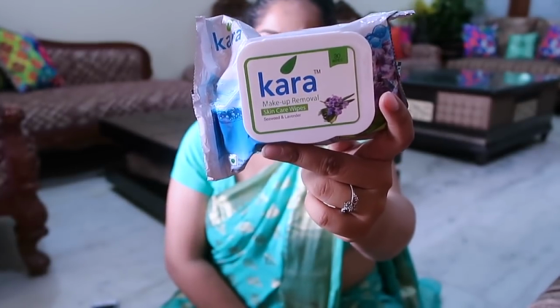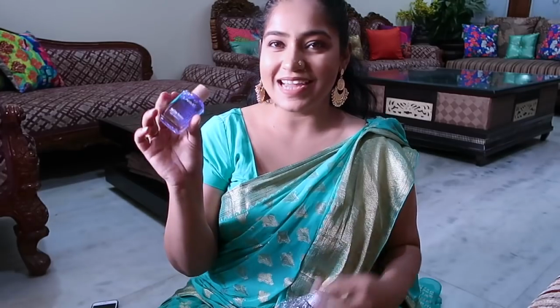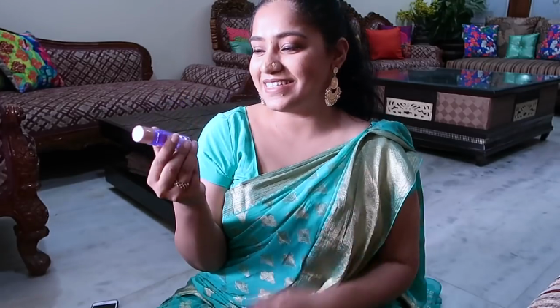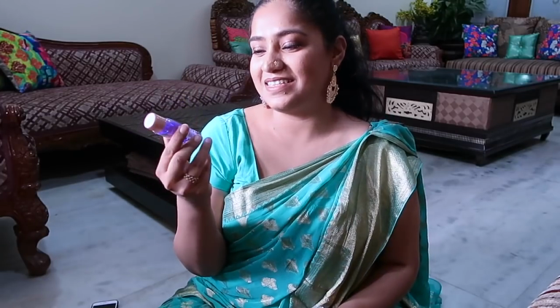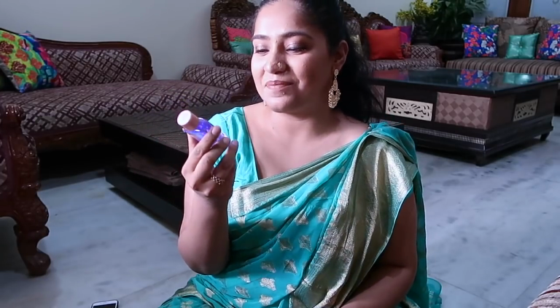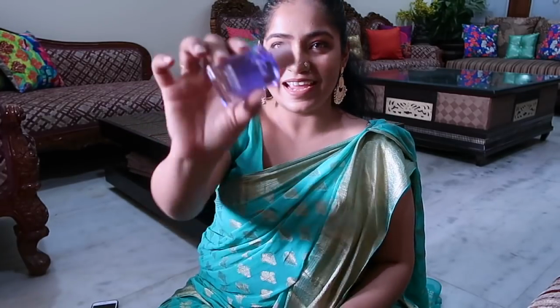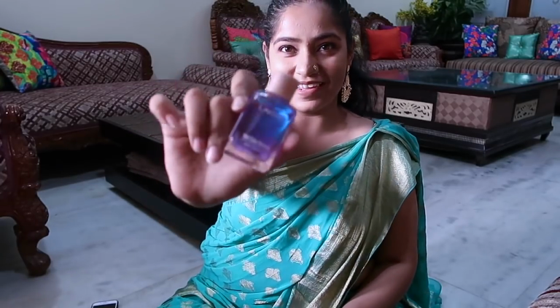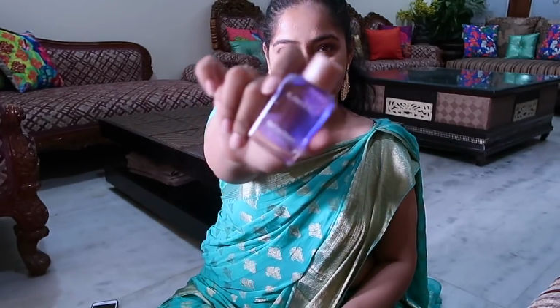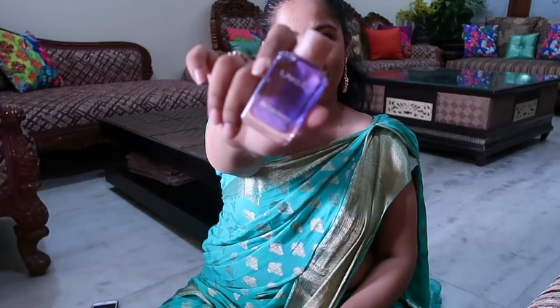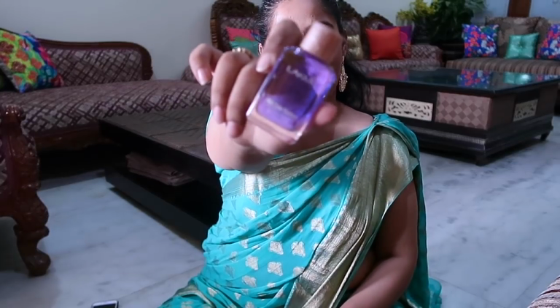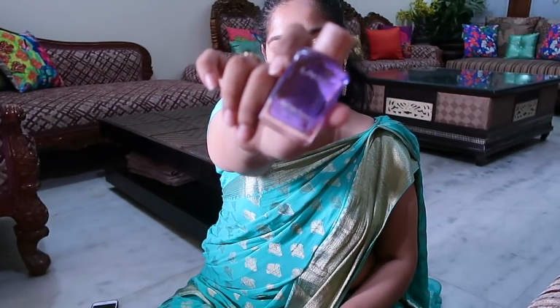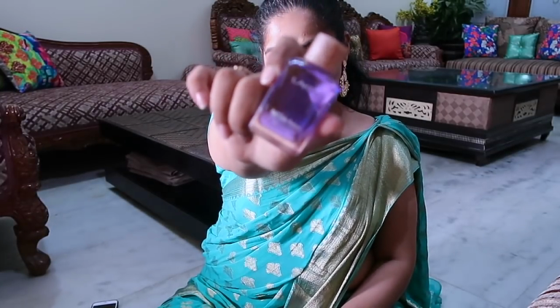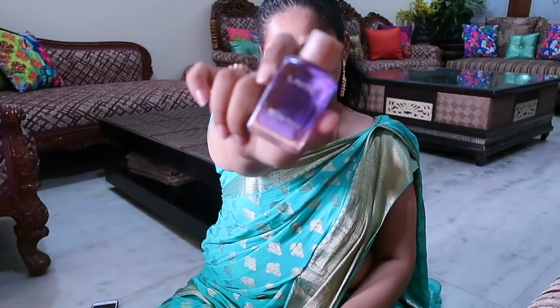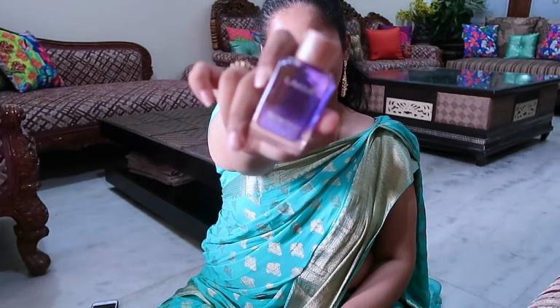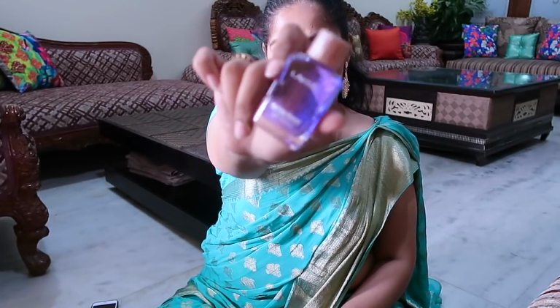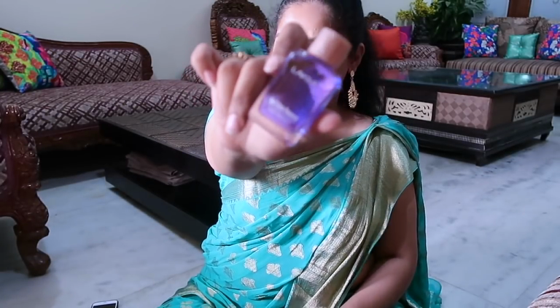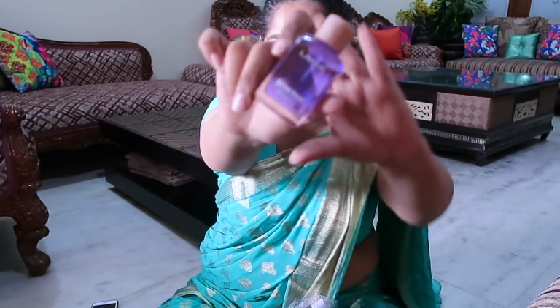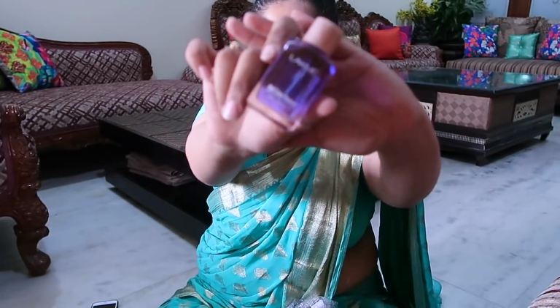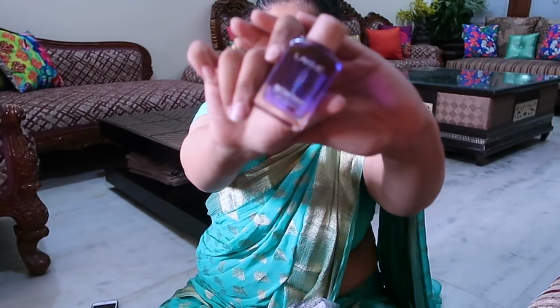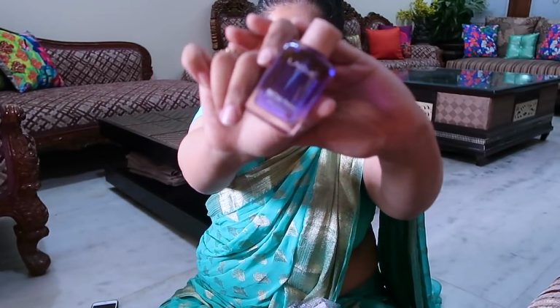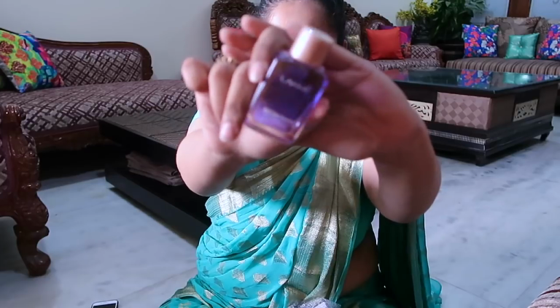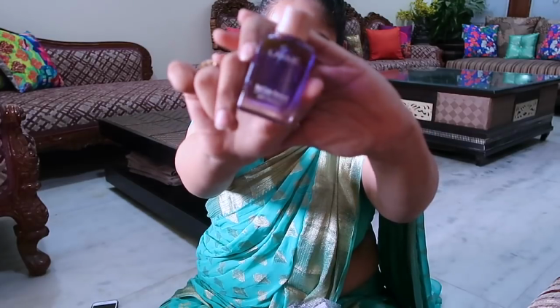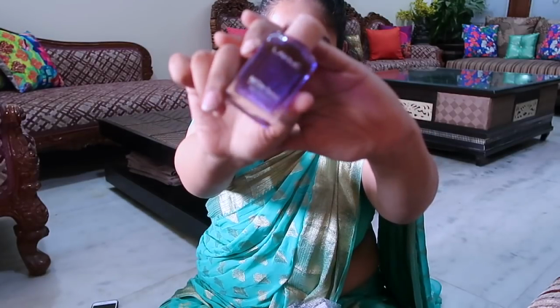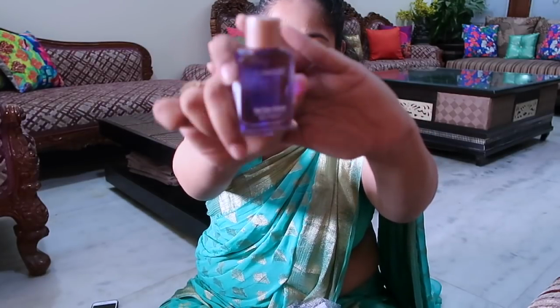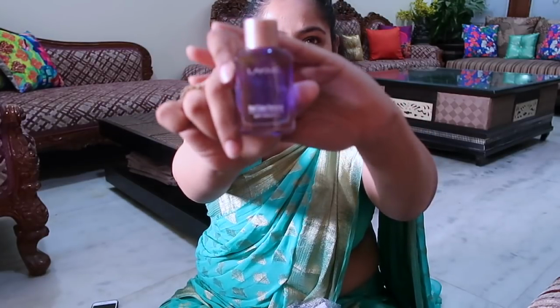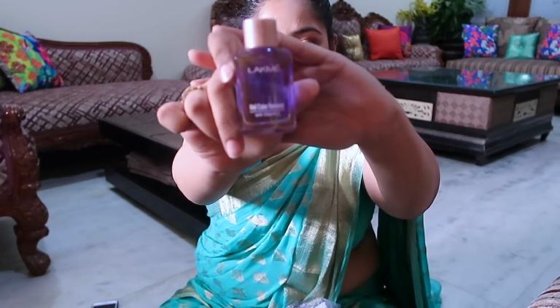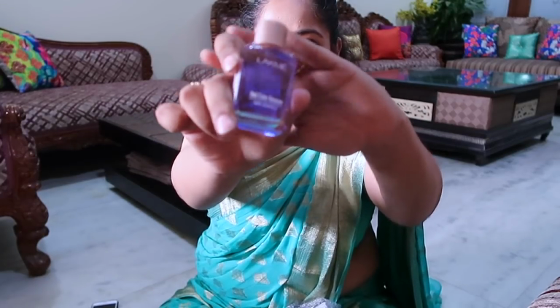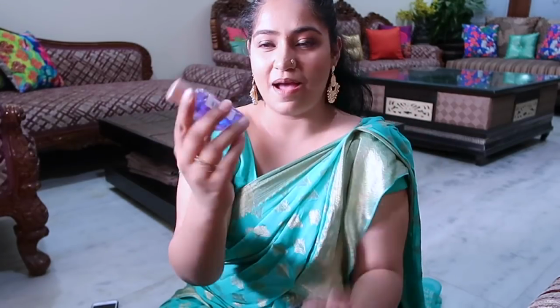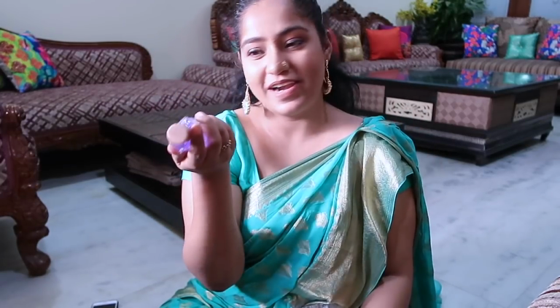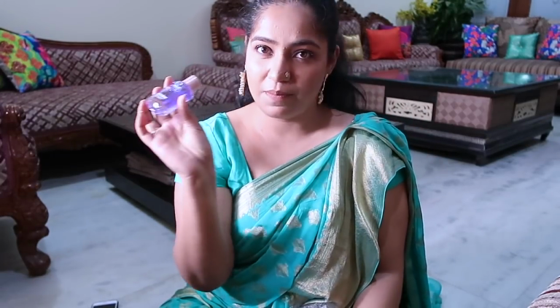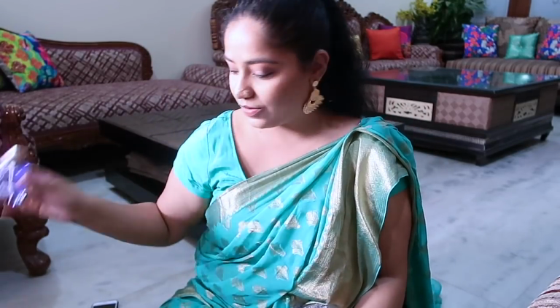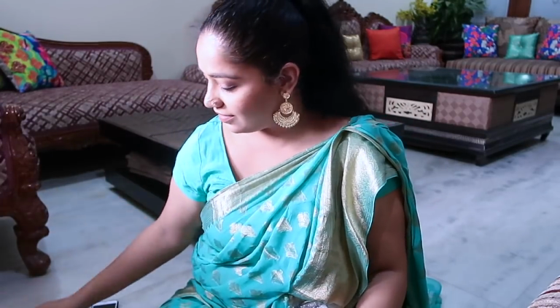Next out is the LAKME Nail Color Remover. I use the LAKME Nail Color Remover — it's a very good product, I'm sure you already have it or you already know about it.